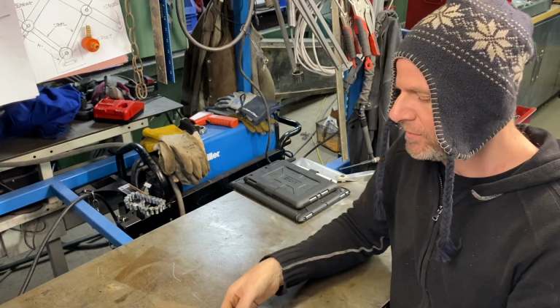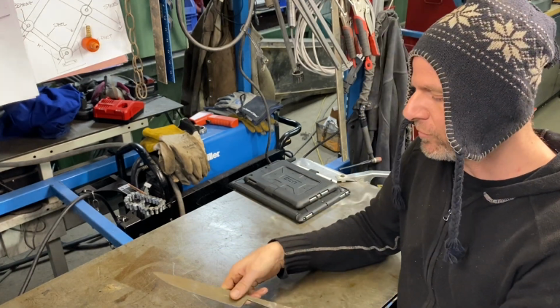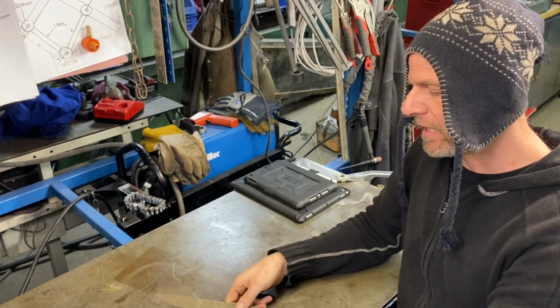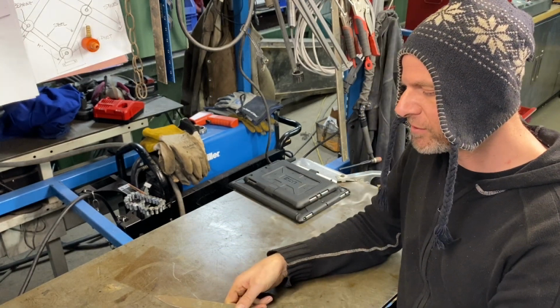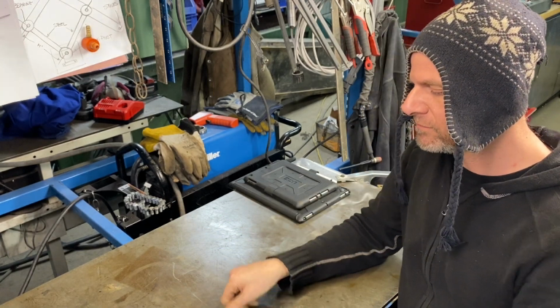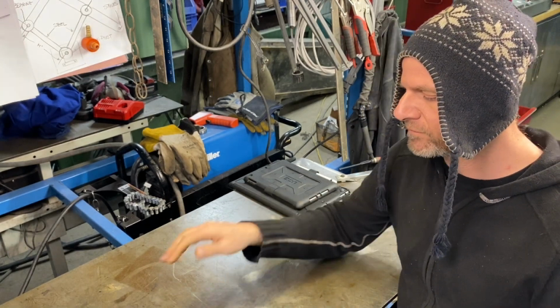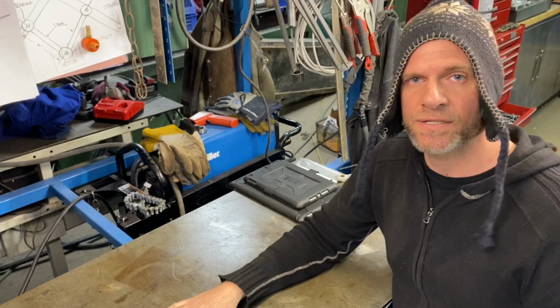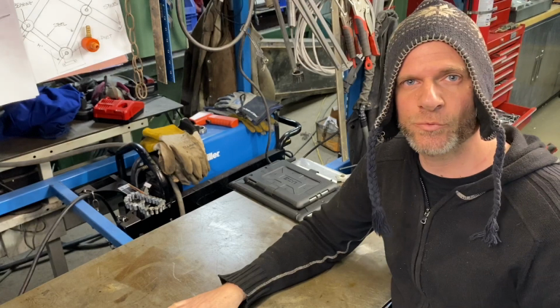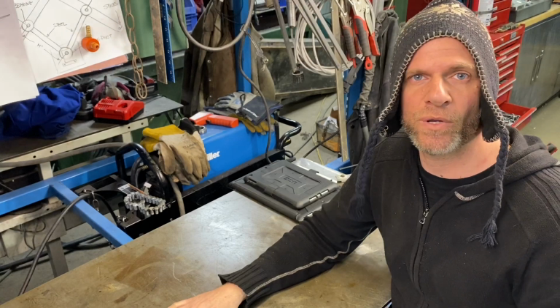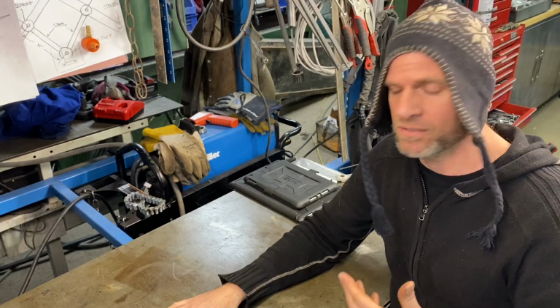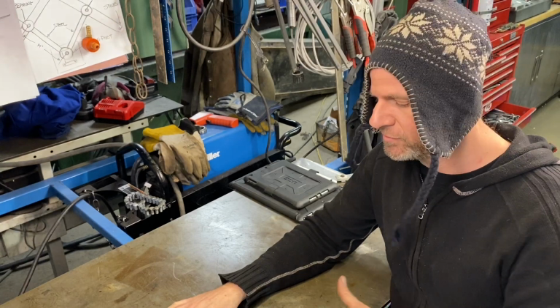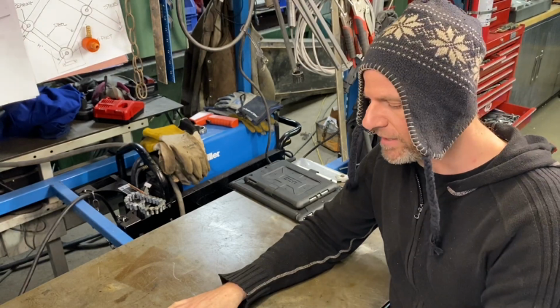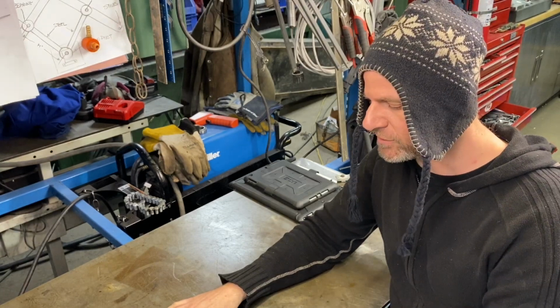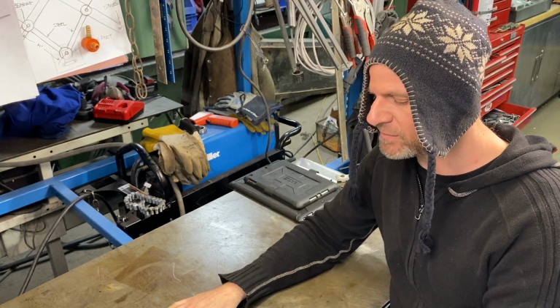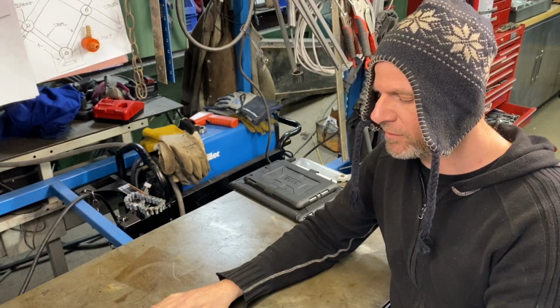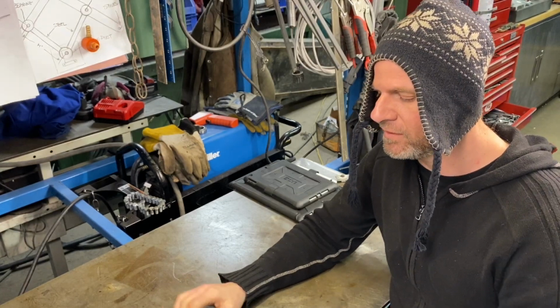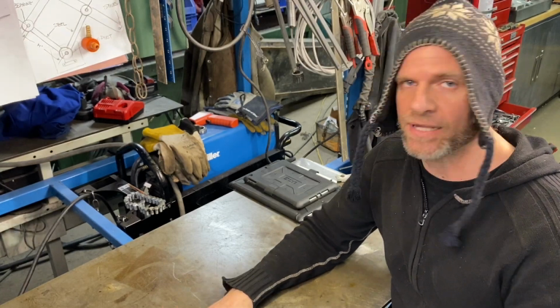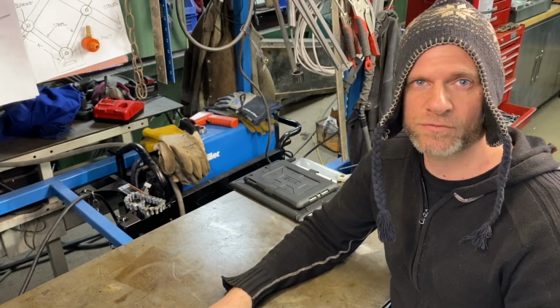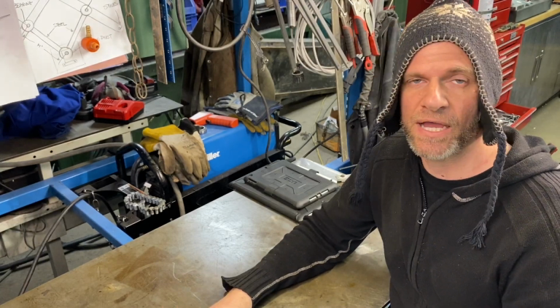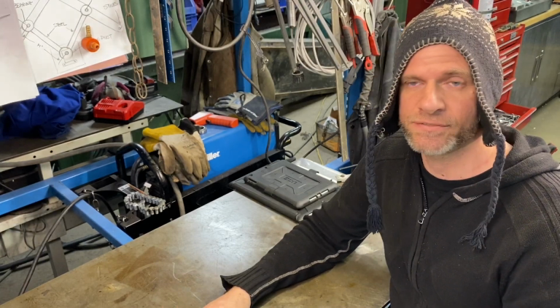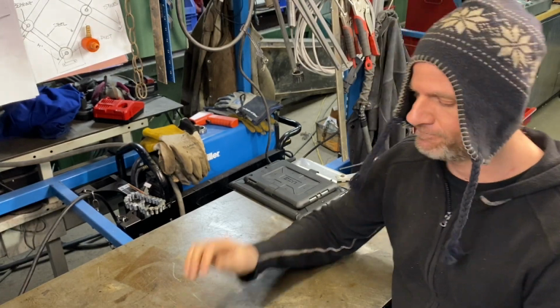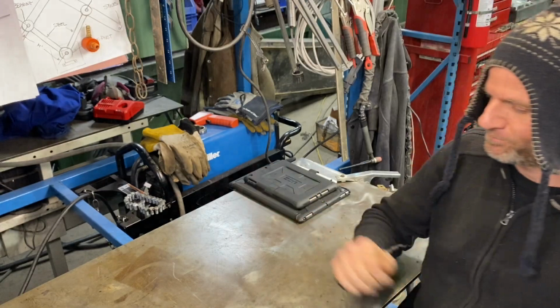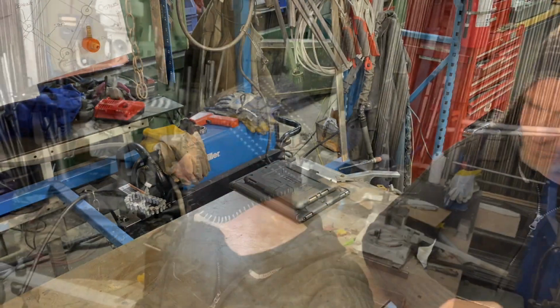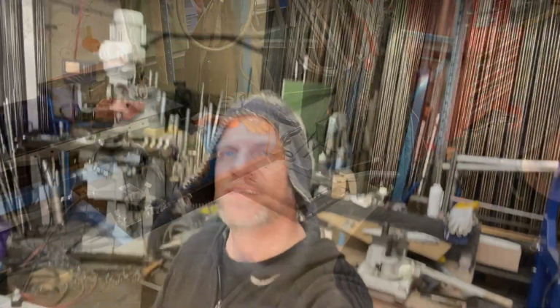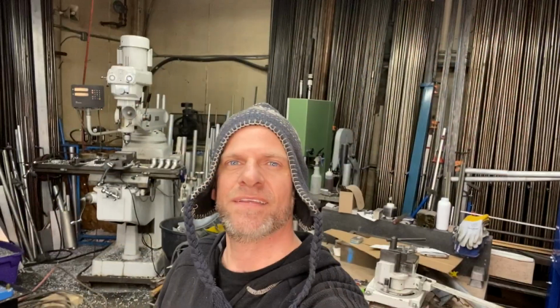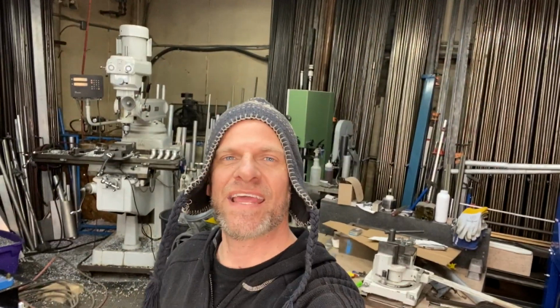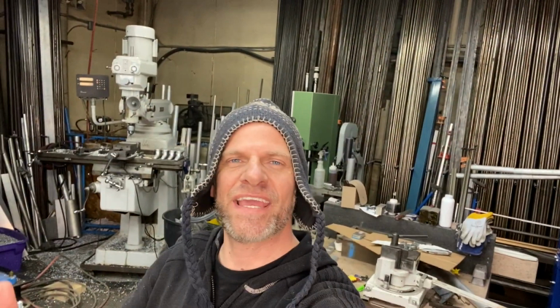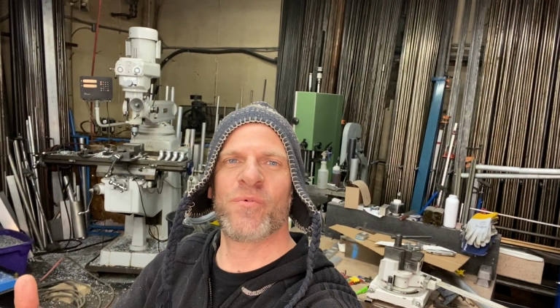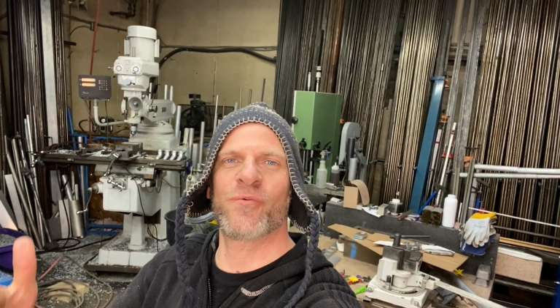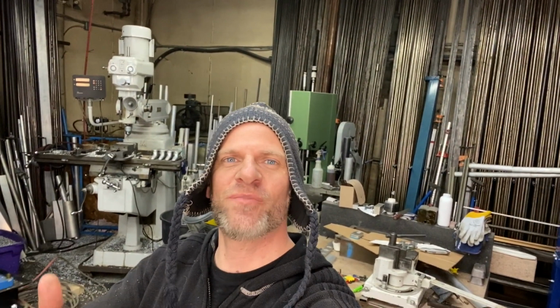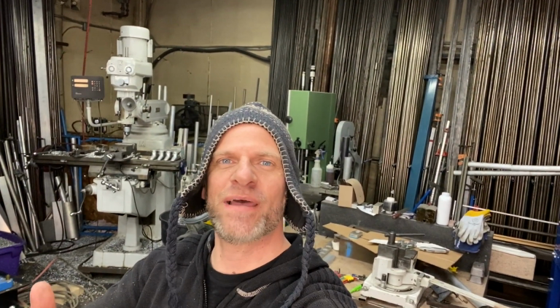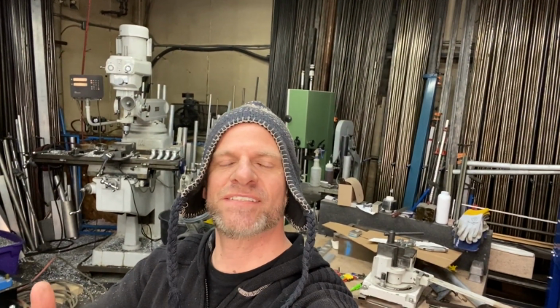That looks good. Next week we'll try out this plasma cutter and cut out some knives. Thanks again everyone for watching Bonifab Custom.